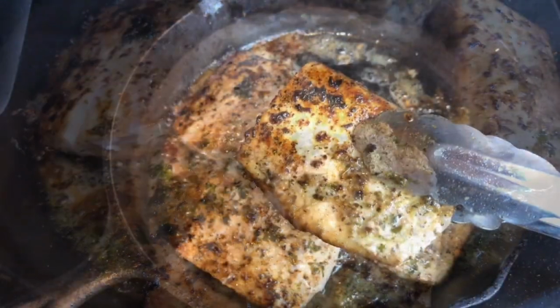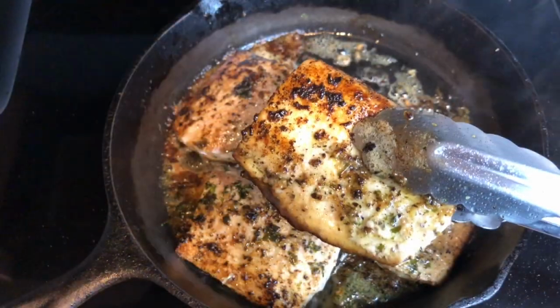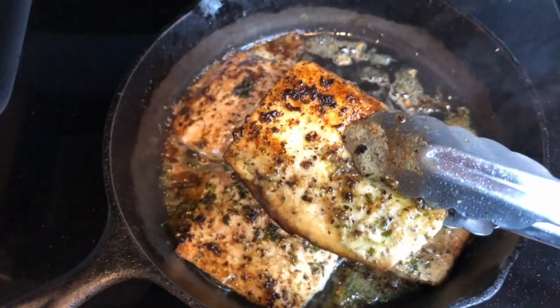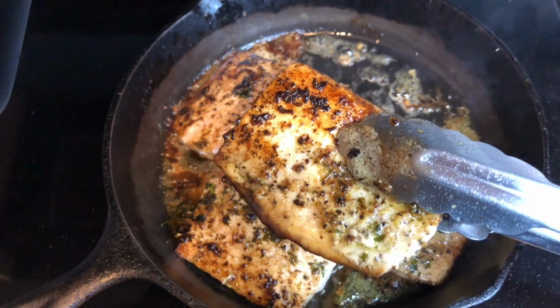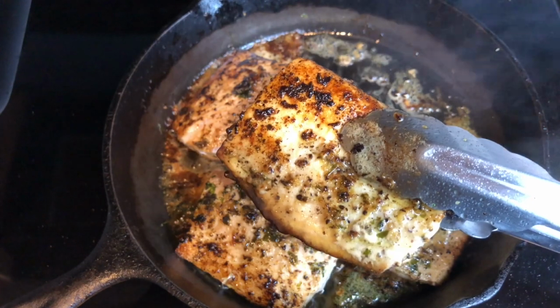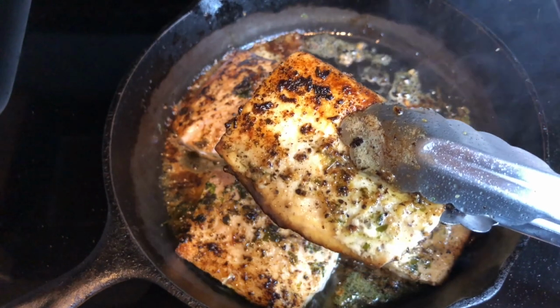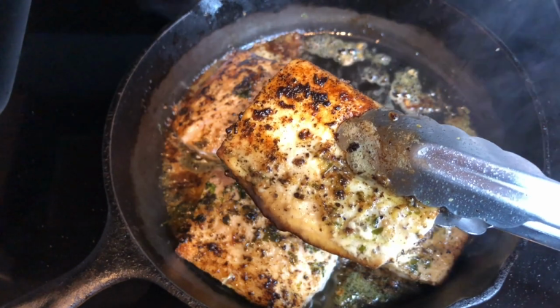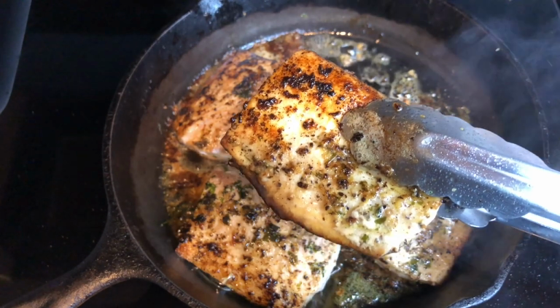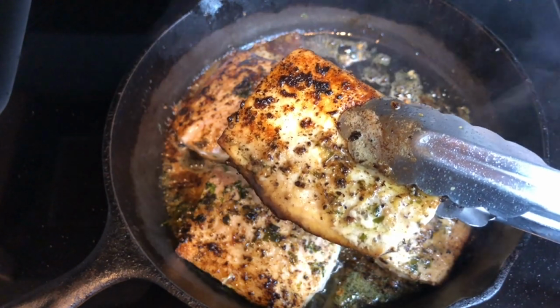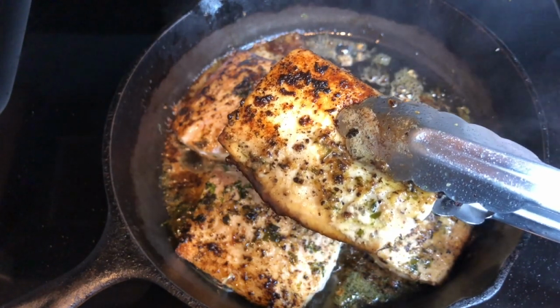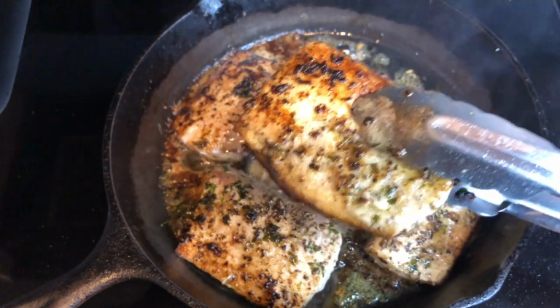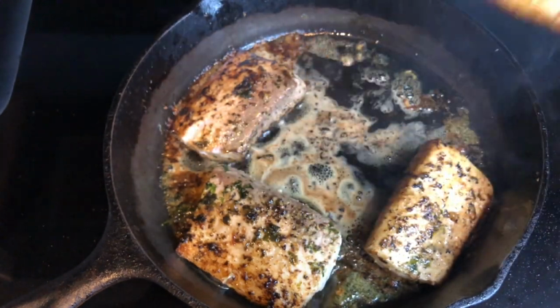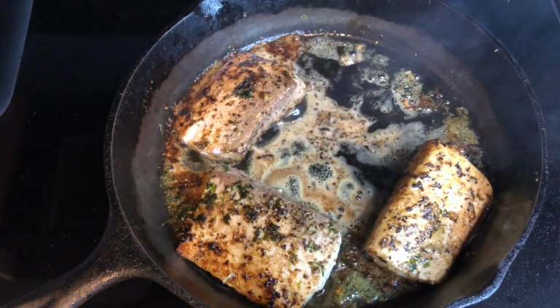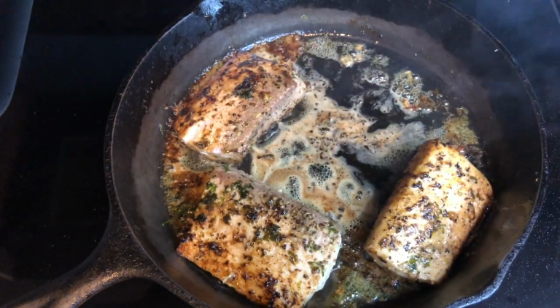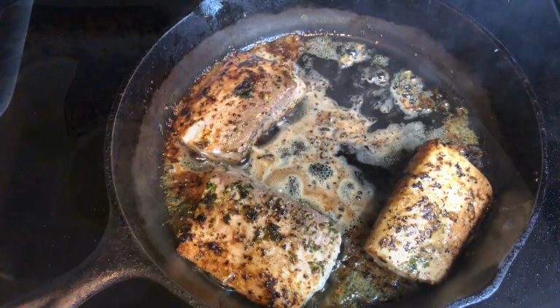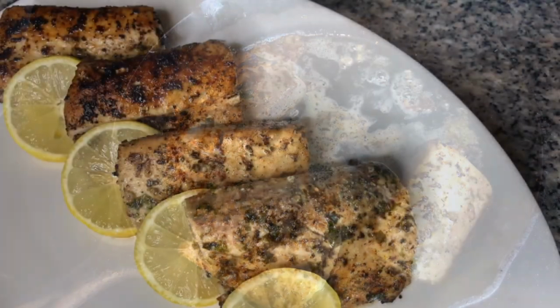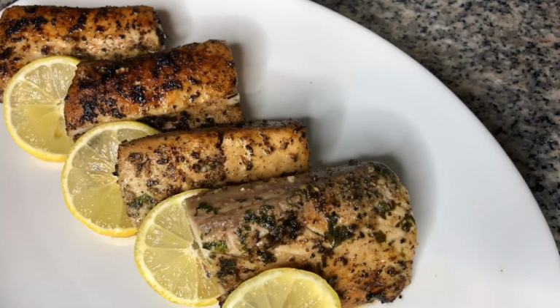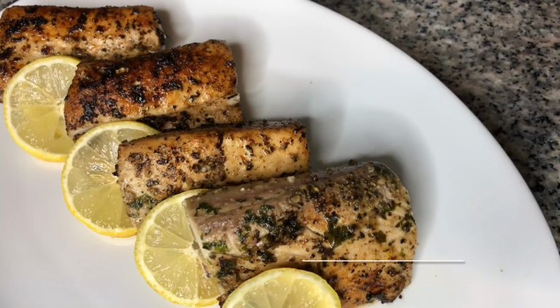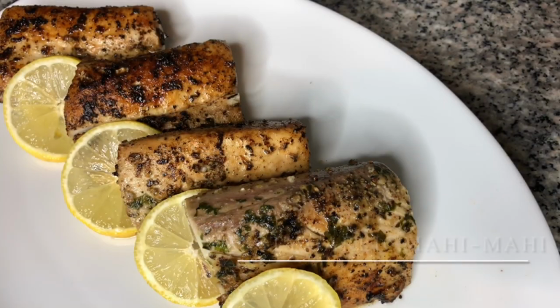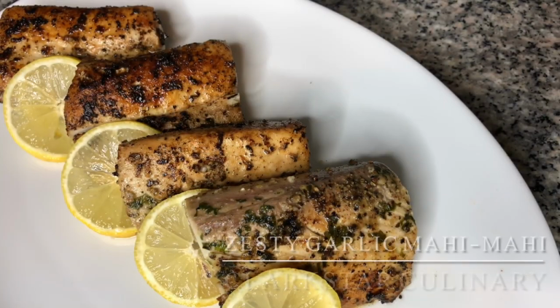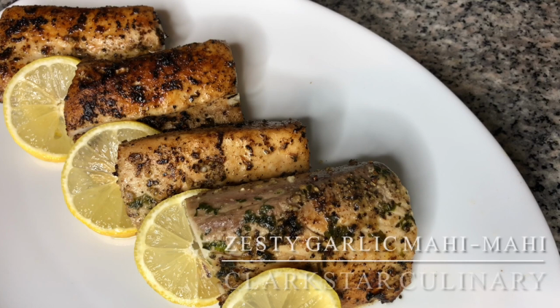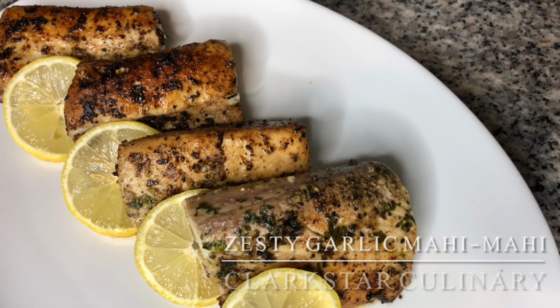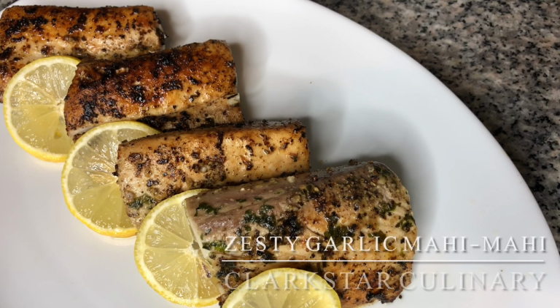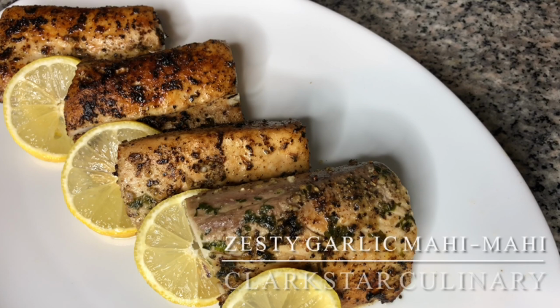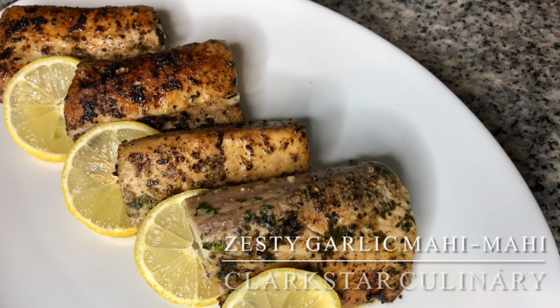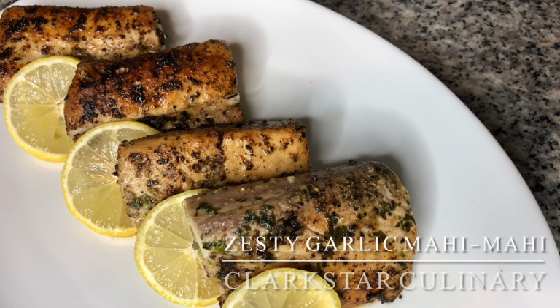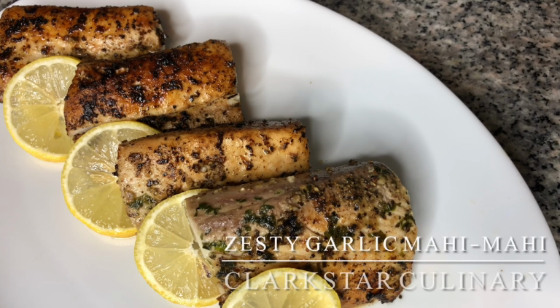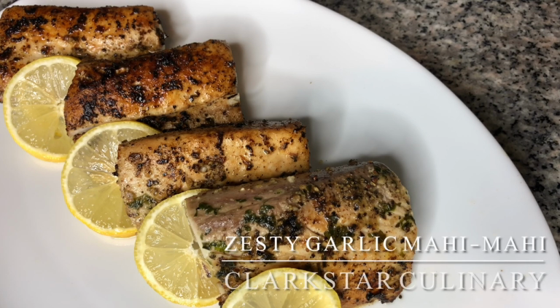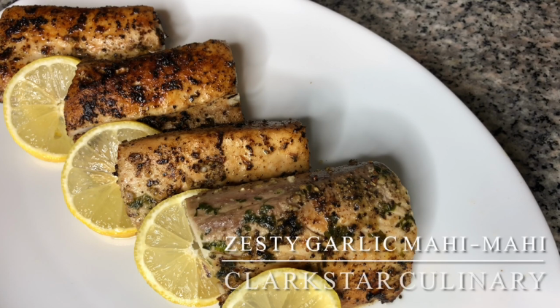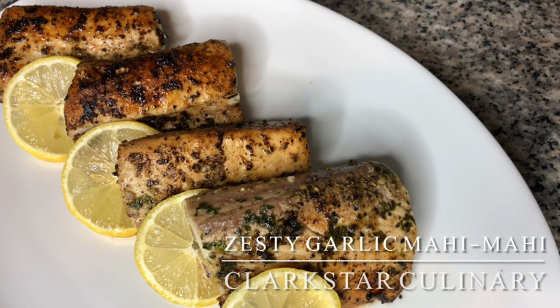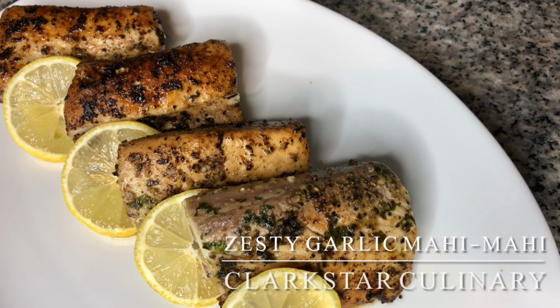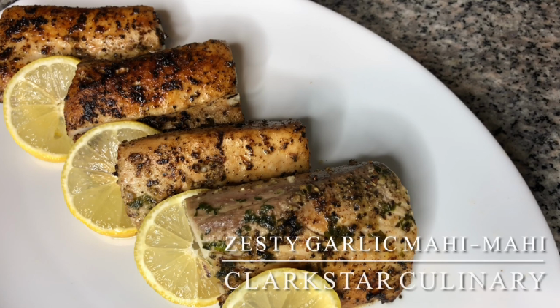After you've seared both sides, you can remove it from the pan and get ready to serve. And this is our beautifully seared mahi-mahi. I really hope you all enjoy this video.